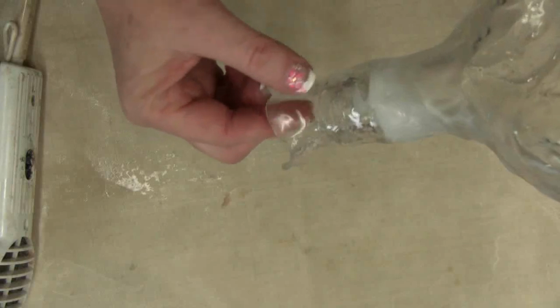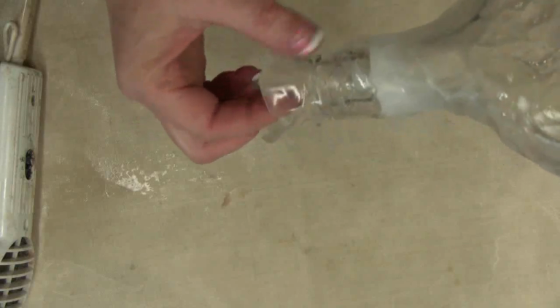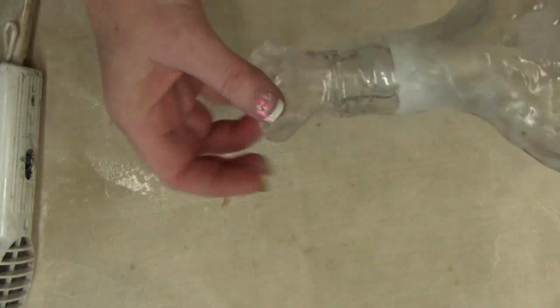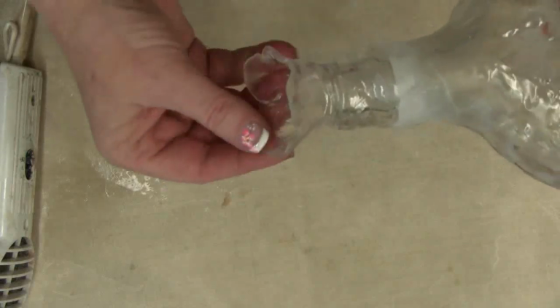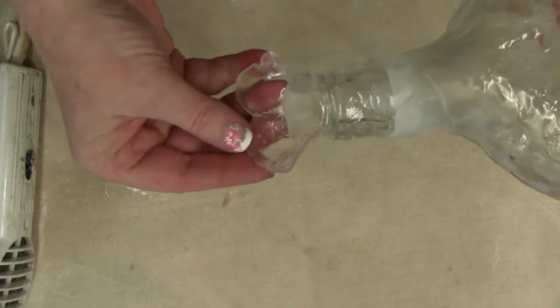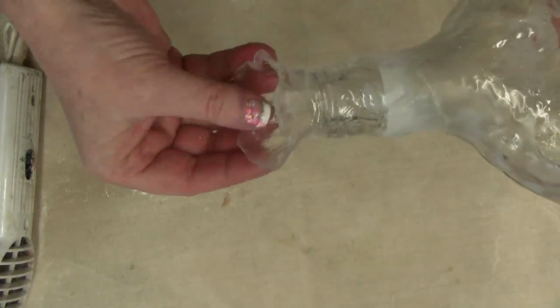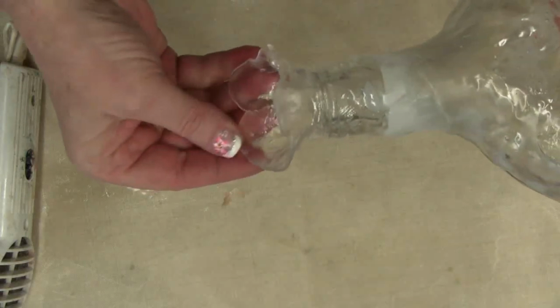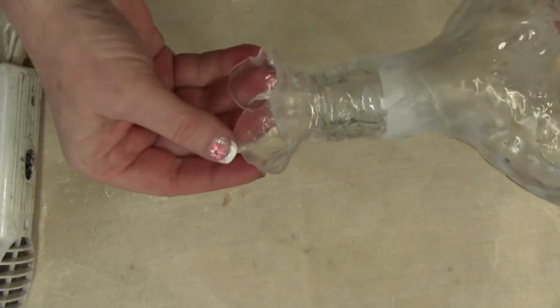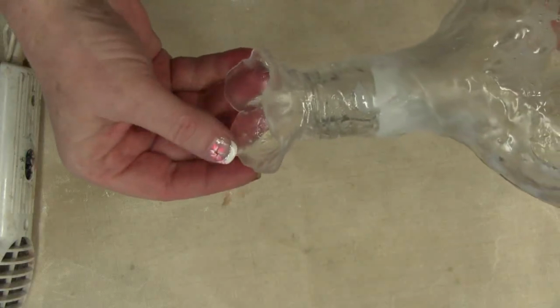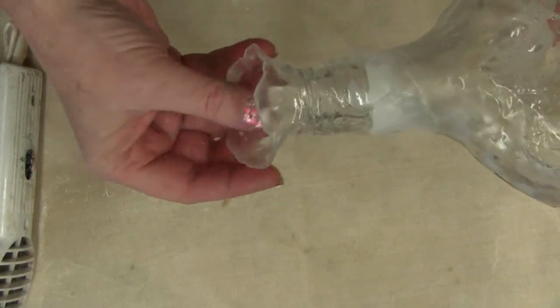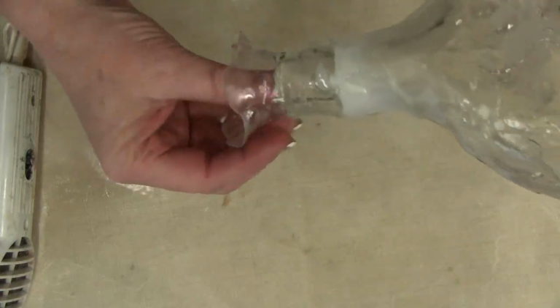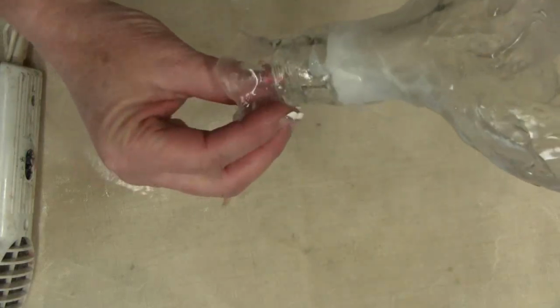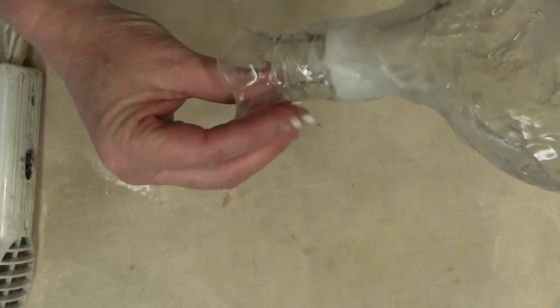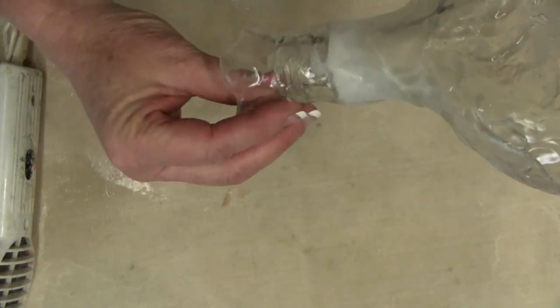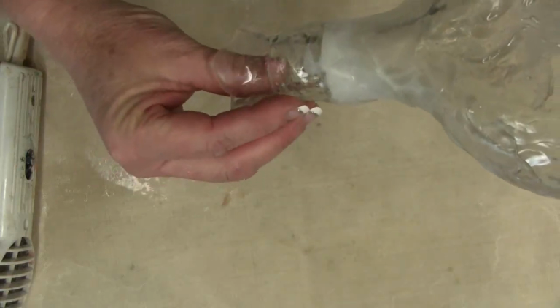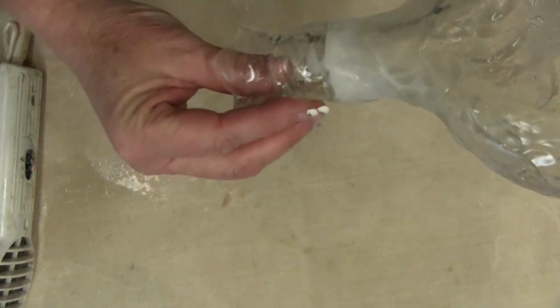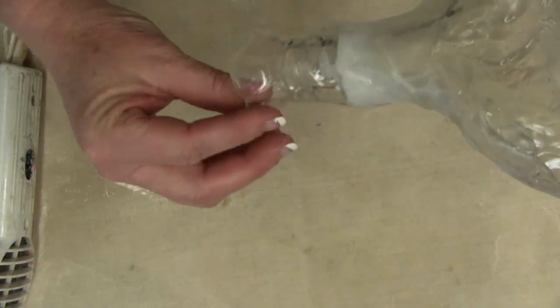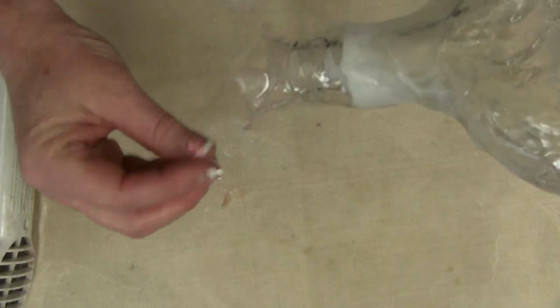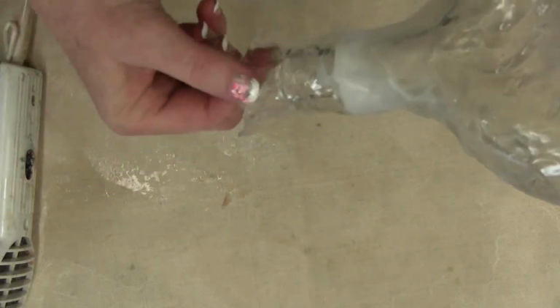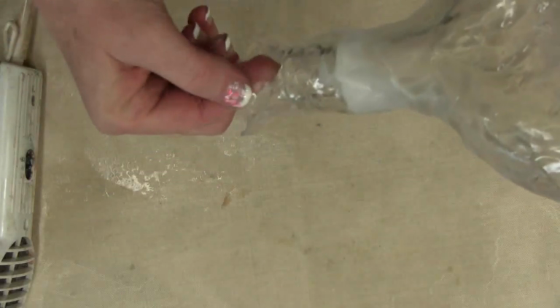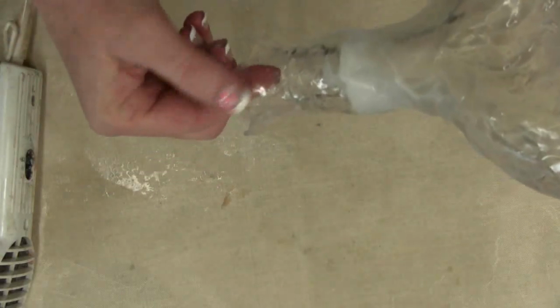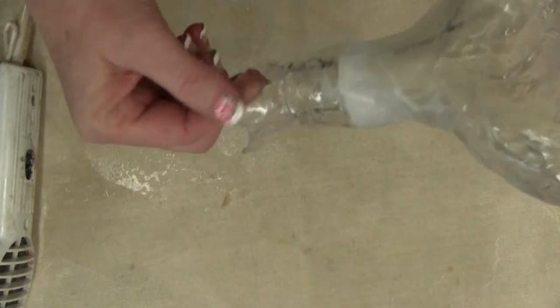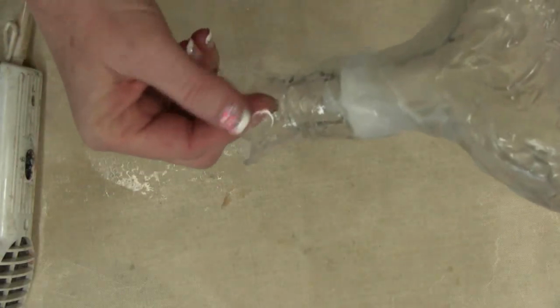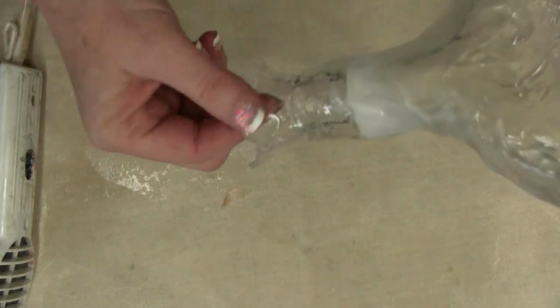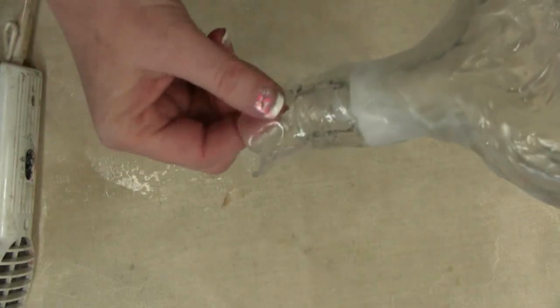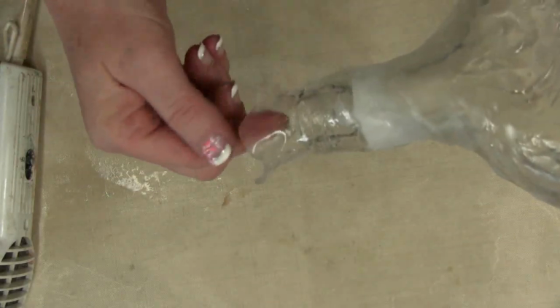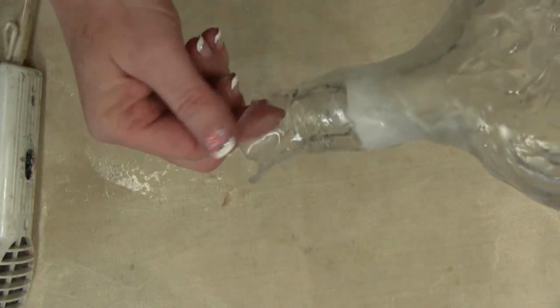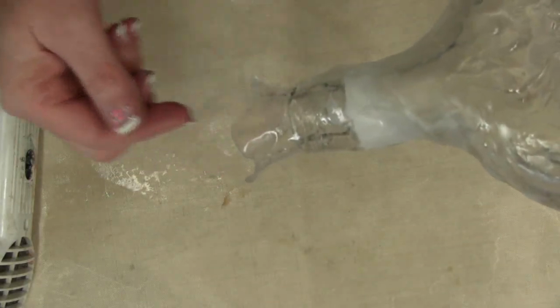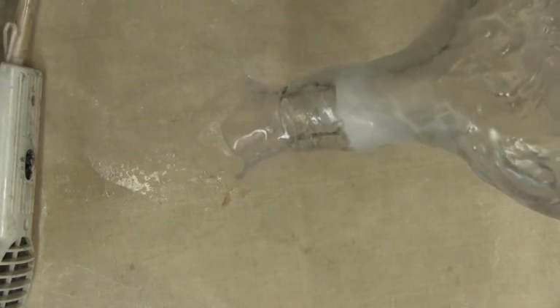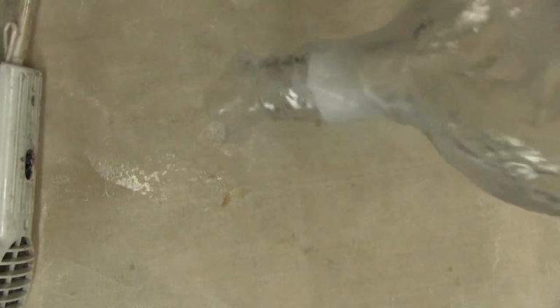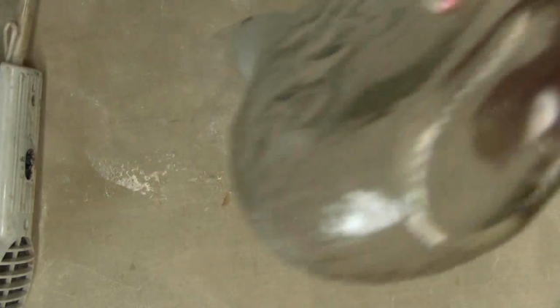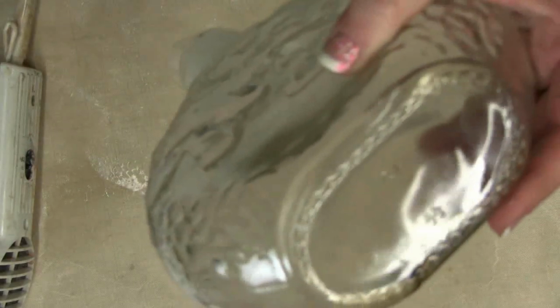If you'd like, you can add a decorative top to the bottle by adding another layer of plastic around the top of the bottle and flaring it out between your fingers.